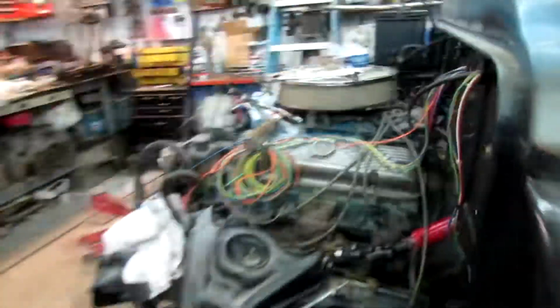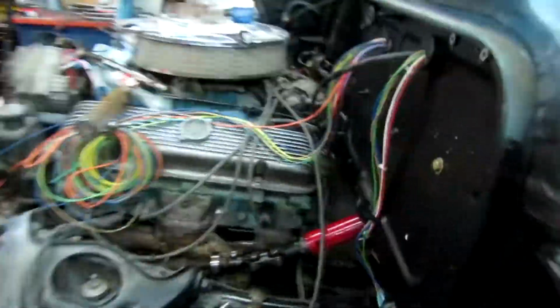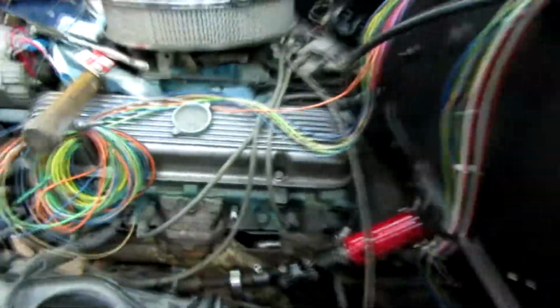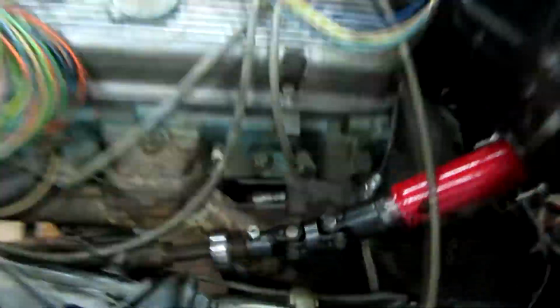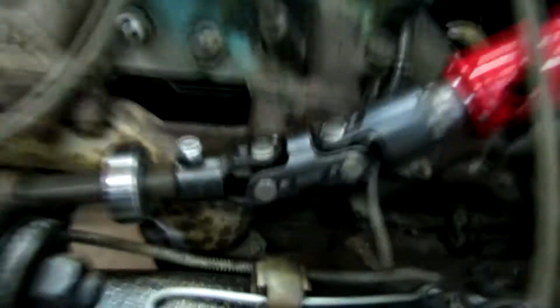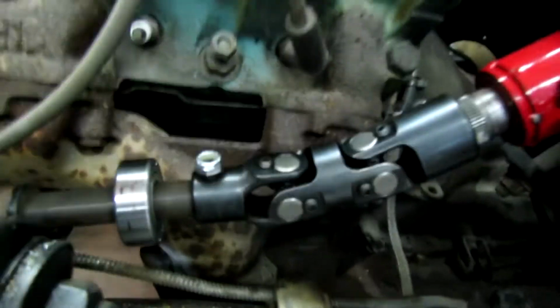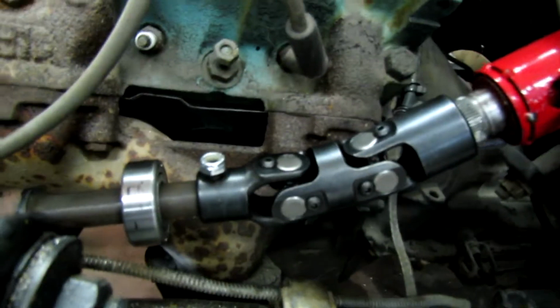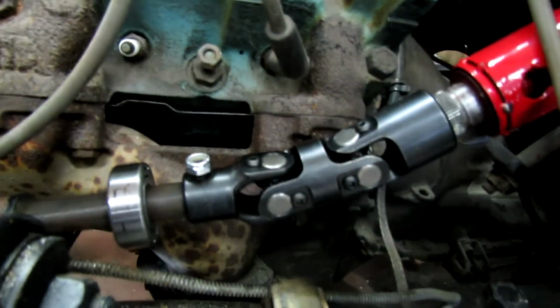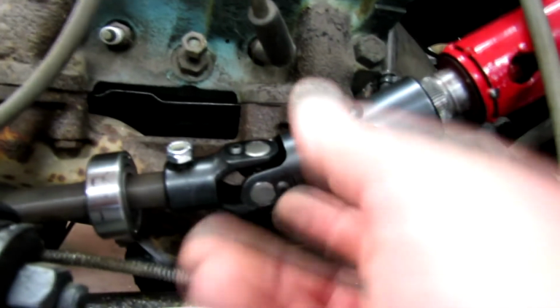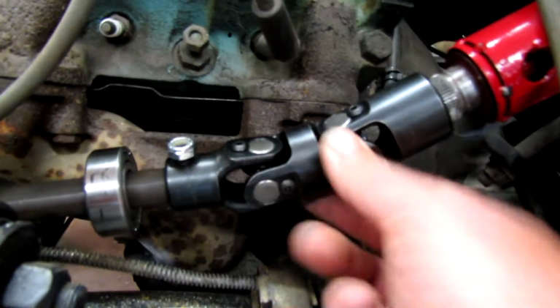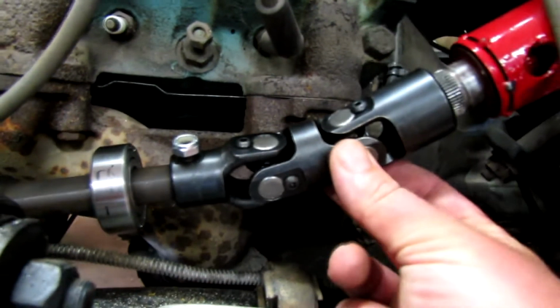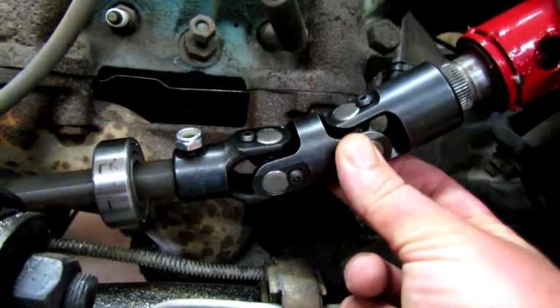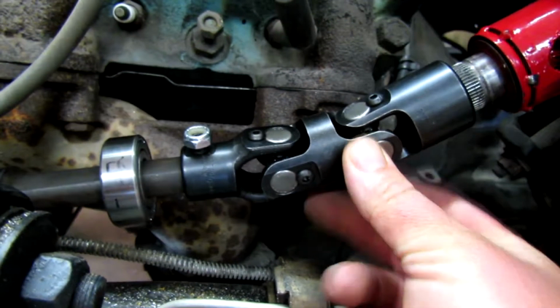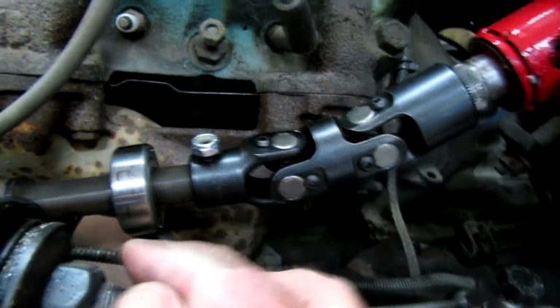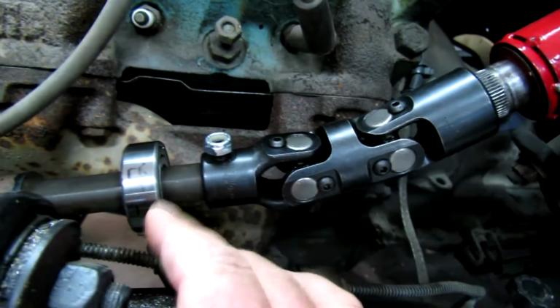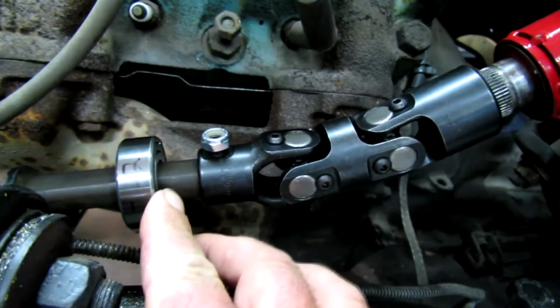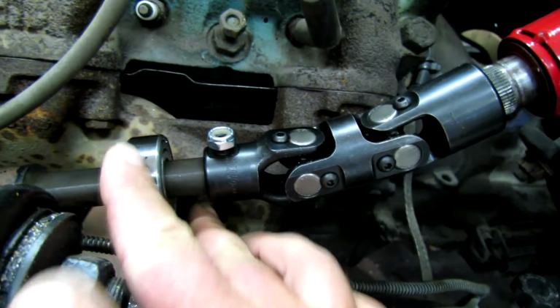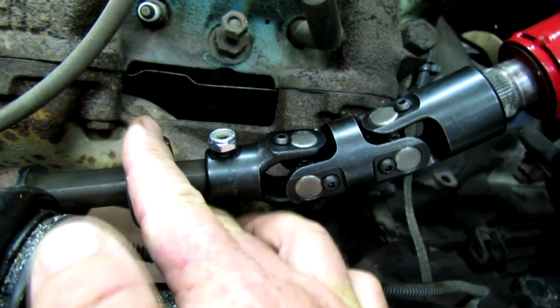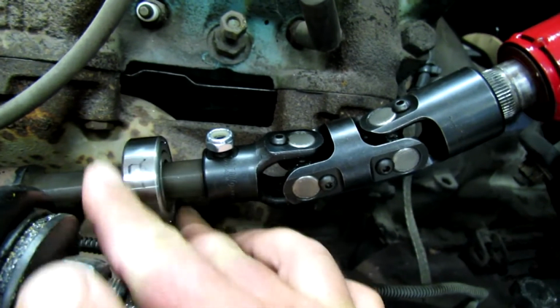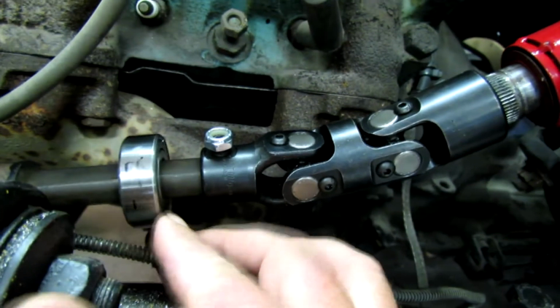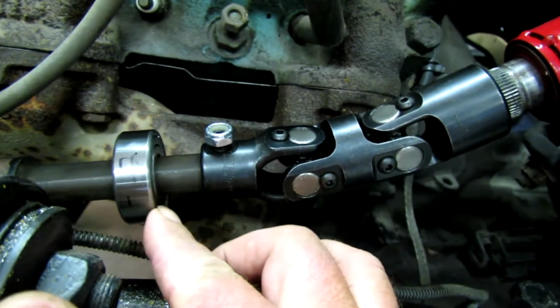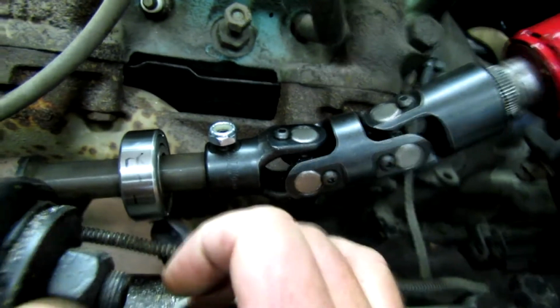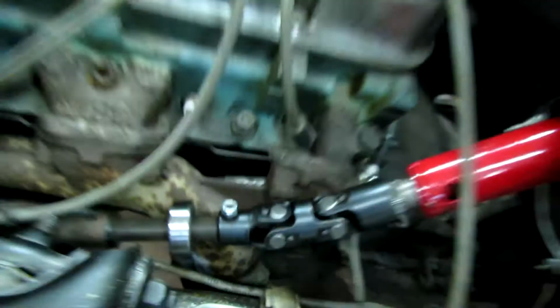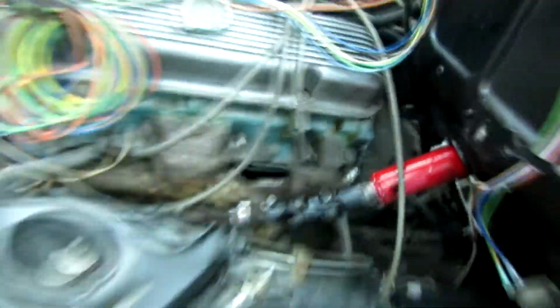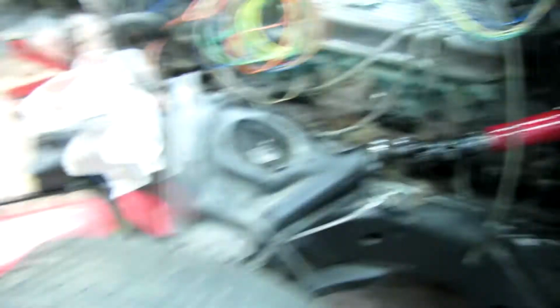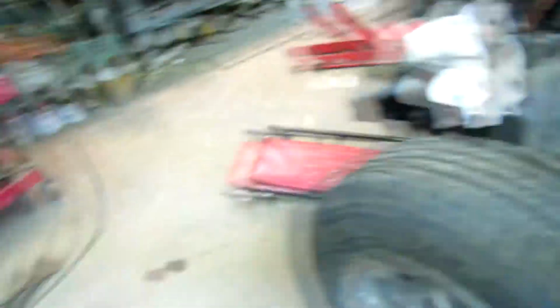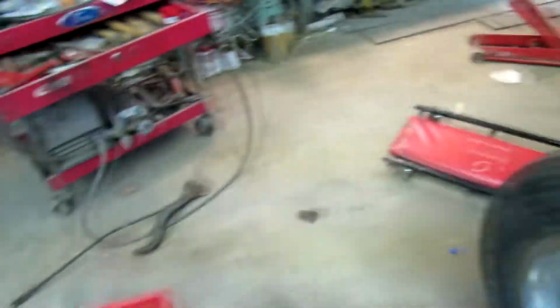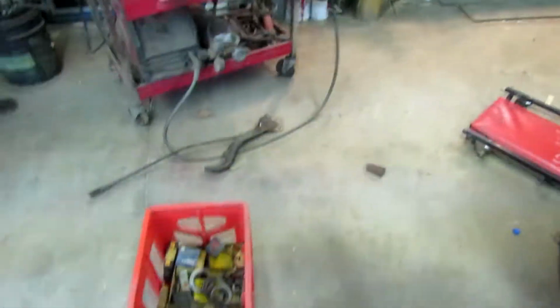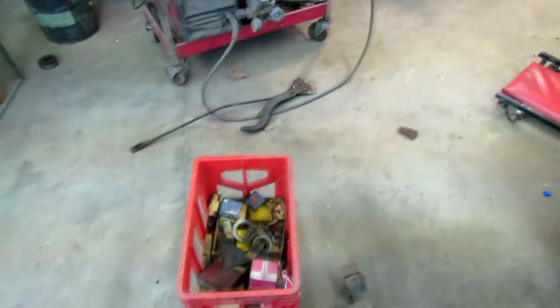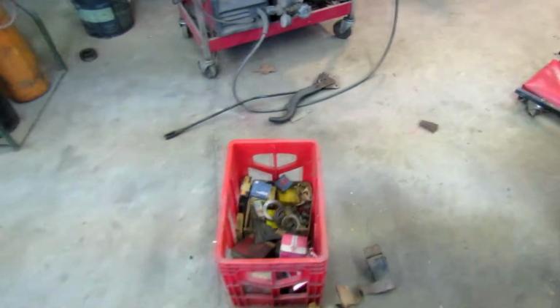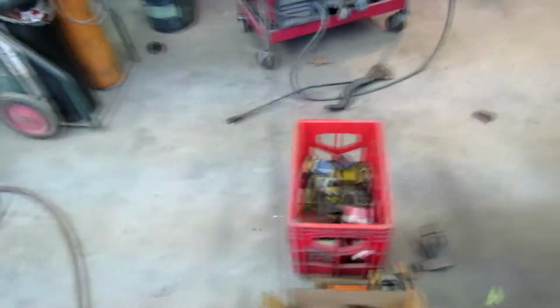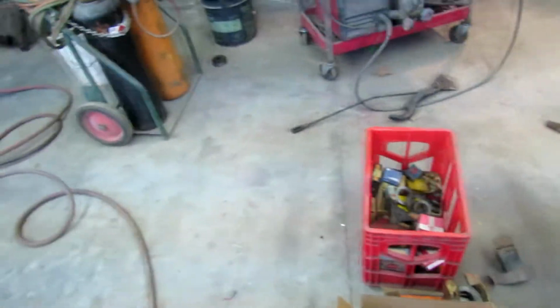I got a new universal joint — a double universal joint for this — and I need to fabricate a support for the steering shaft right here, which I'll work on a little bit maybe today.